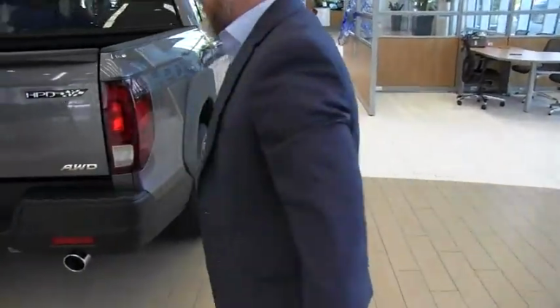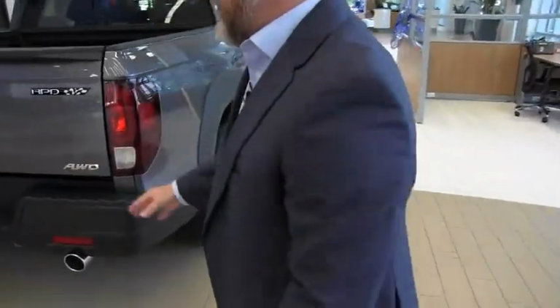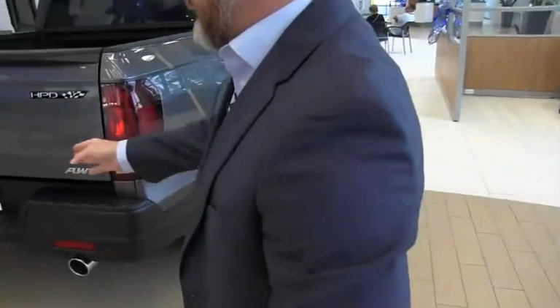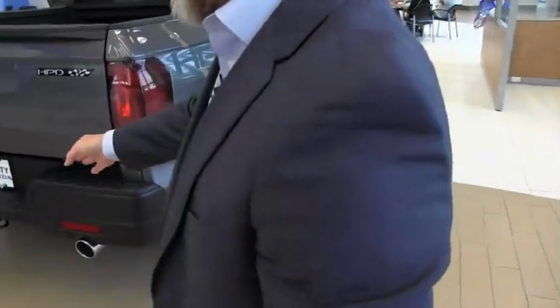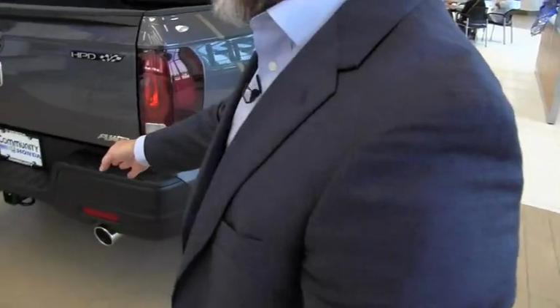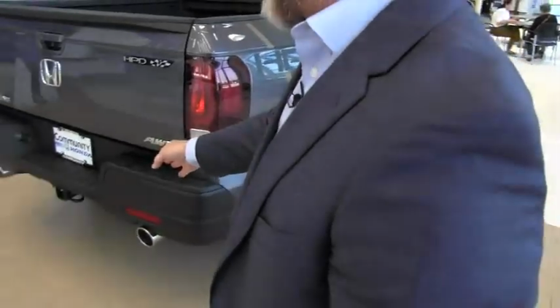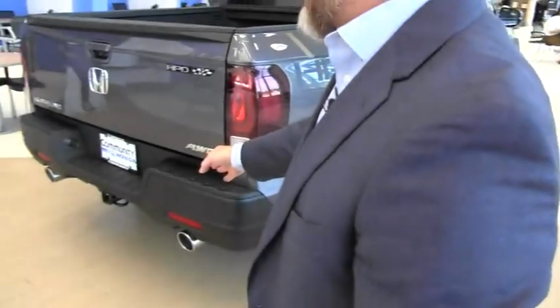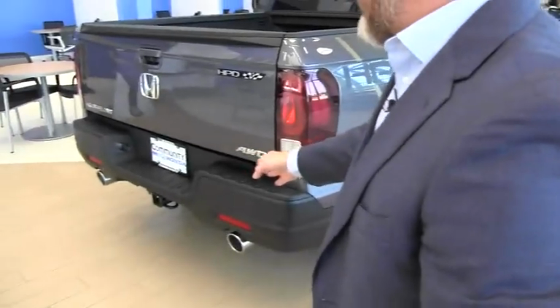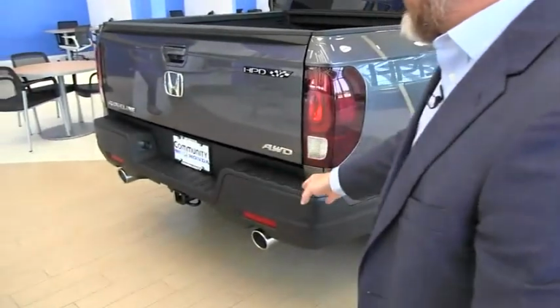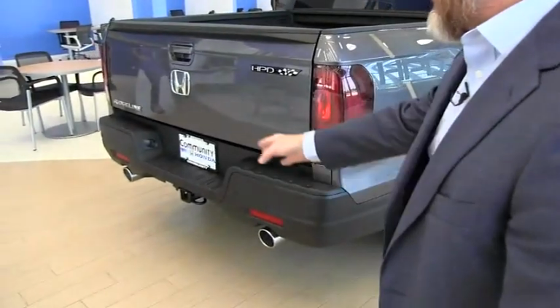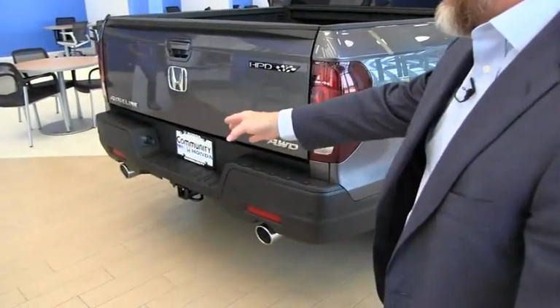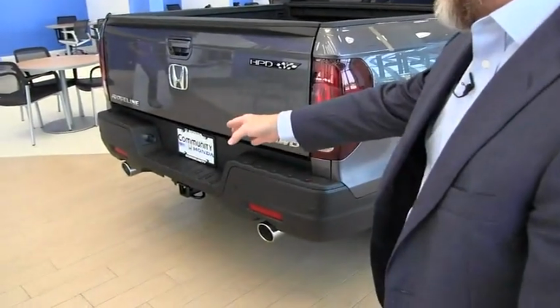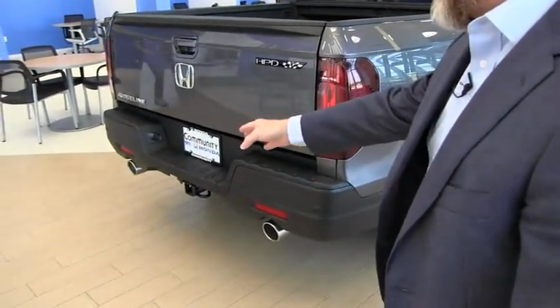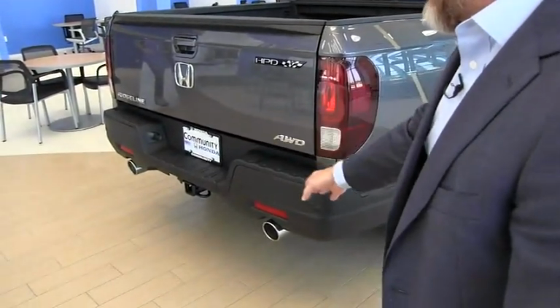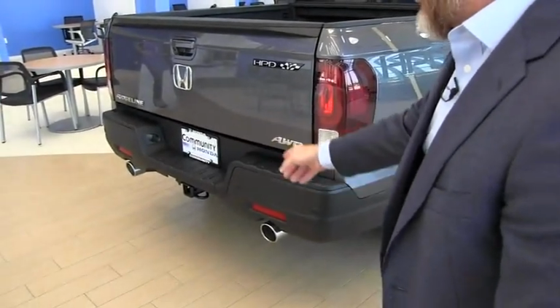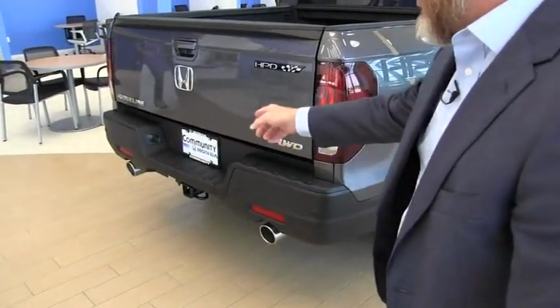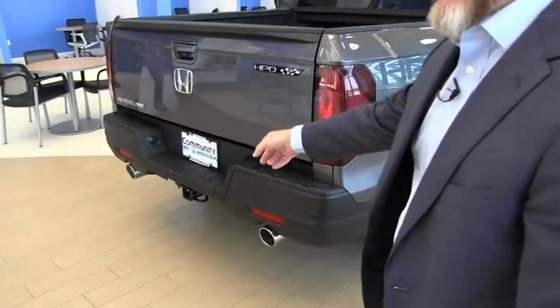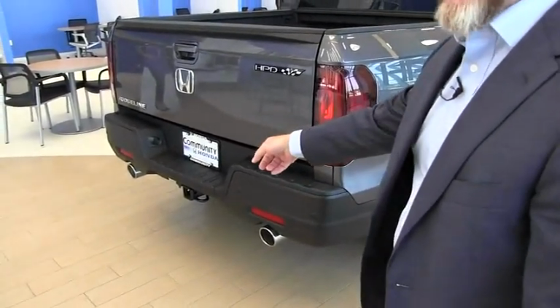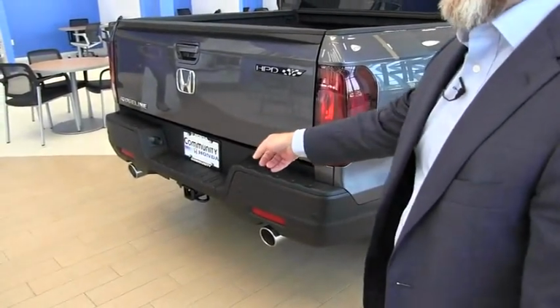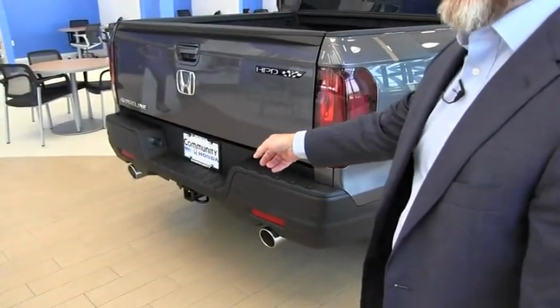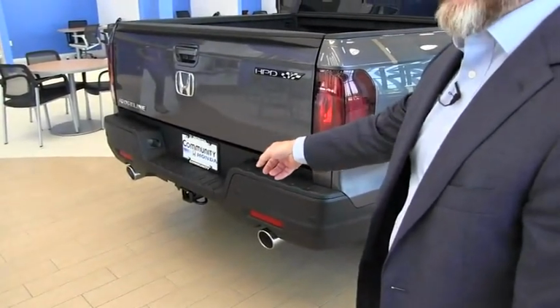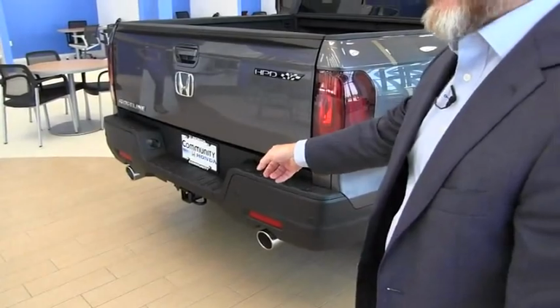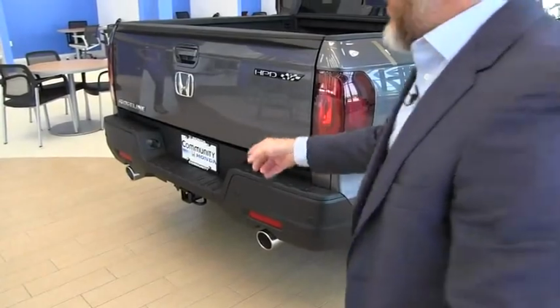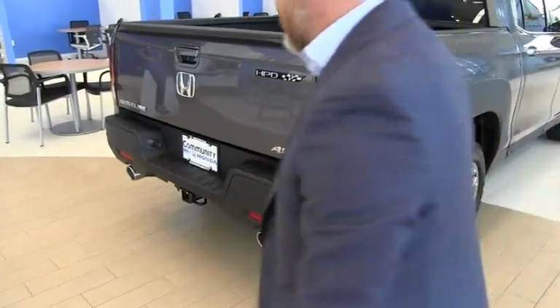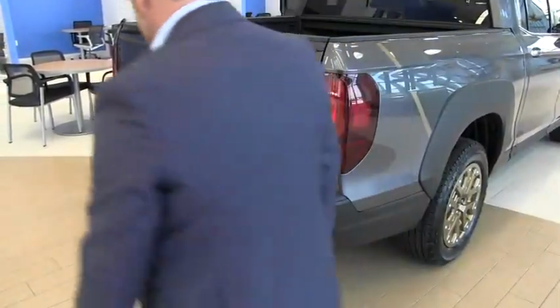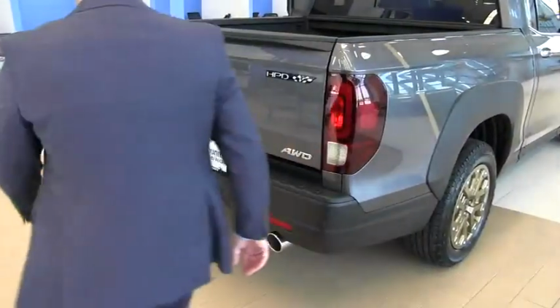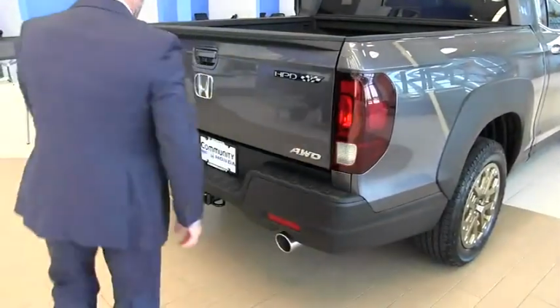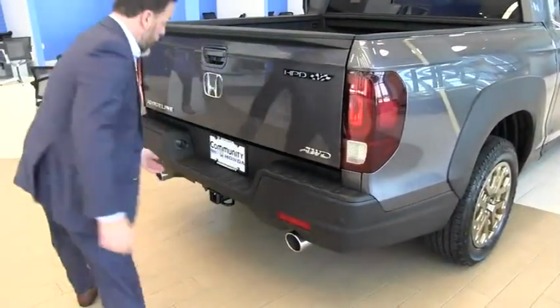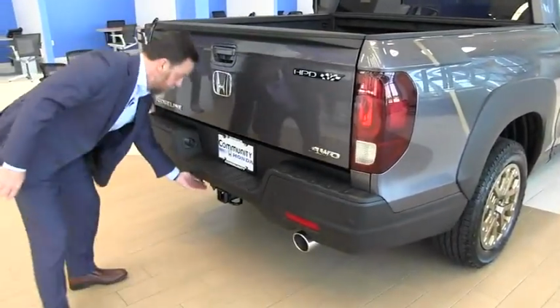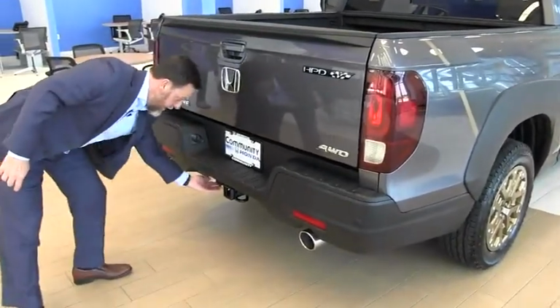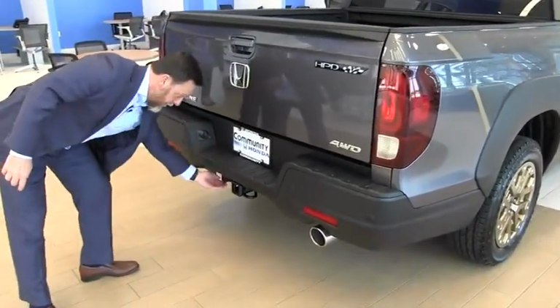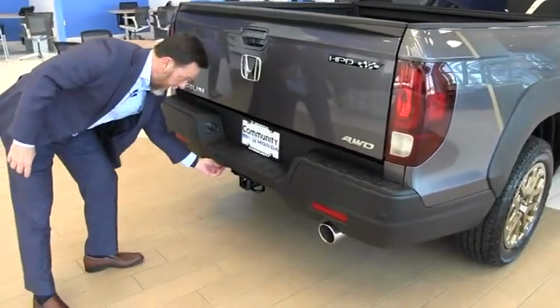One of the other features on the Ridgeline is, obviously, everybody likes the dual exhaust, but it comes standard with the trailer hitch and the plug-ins for the trailer hitch here in the back.